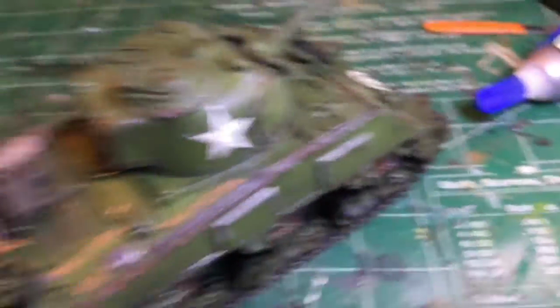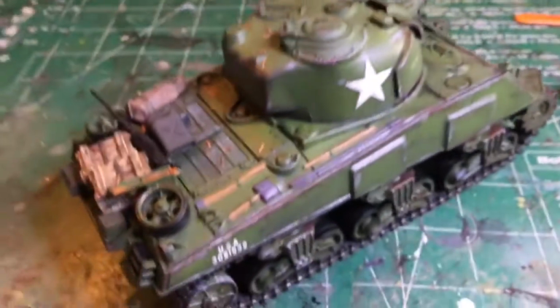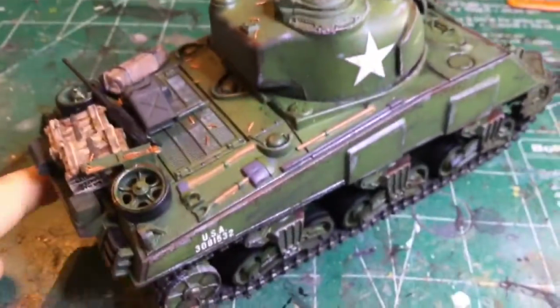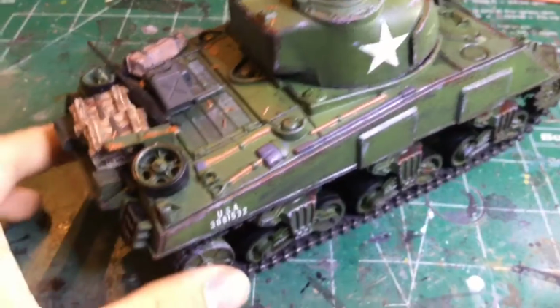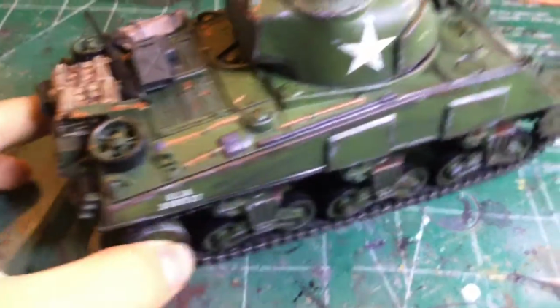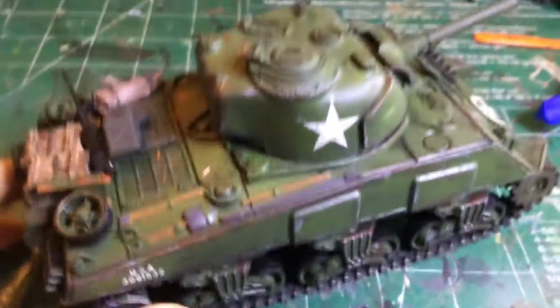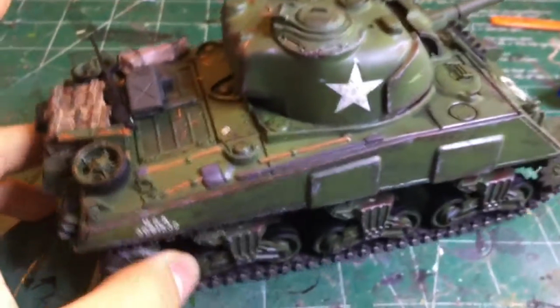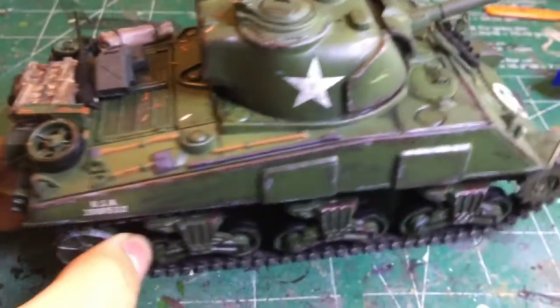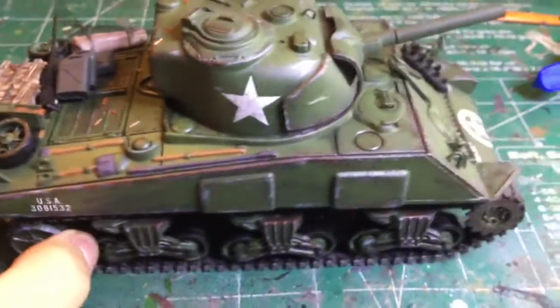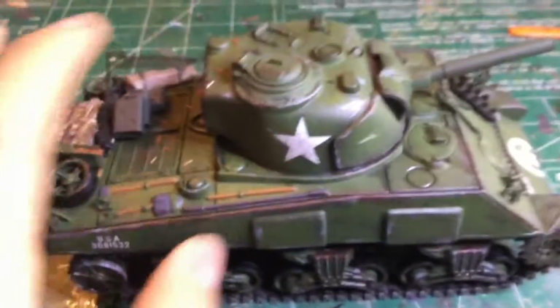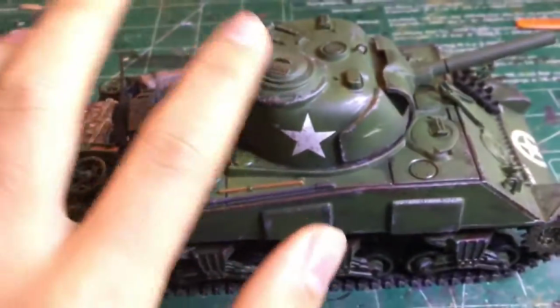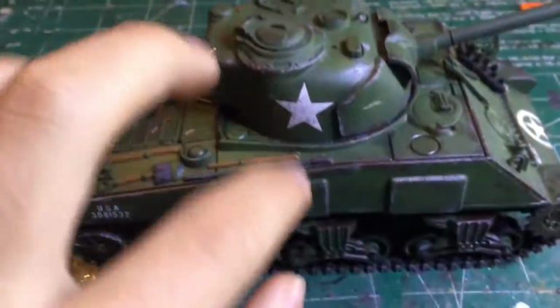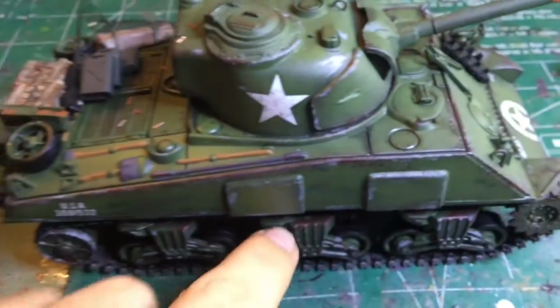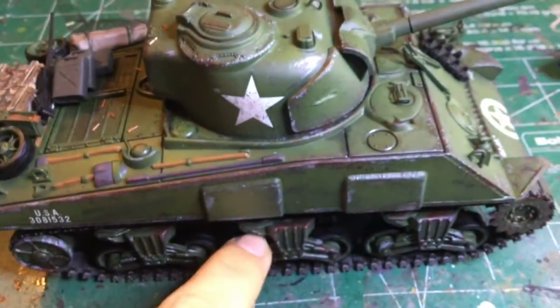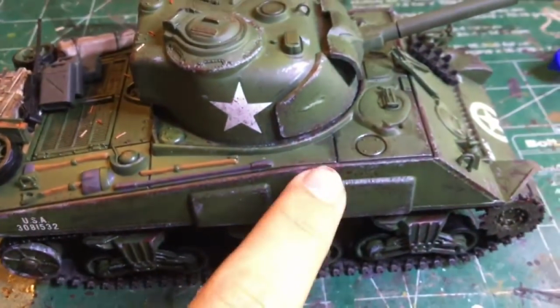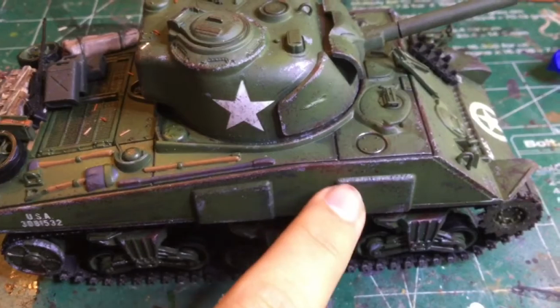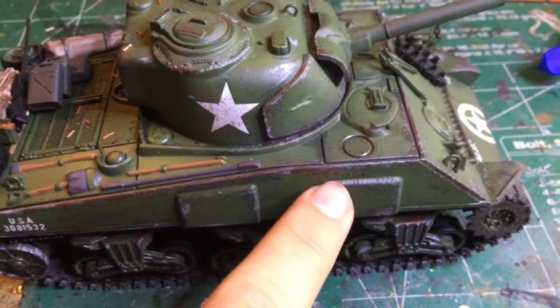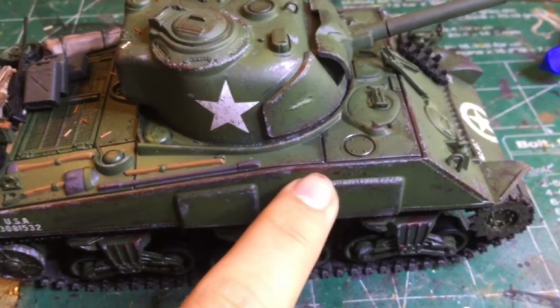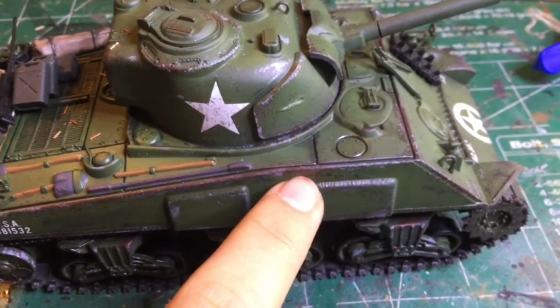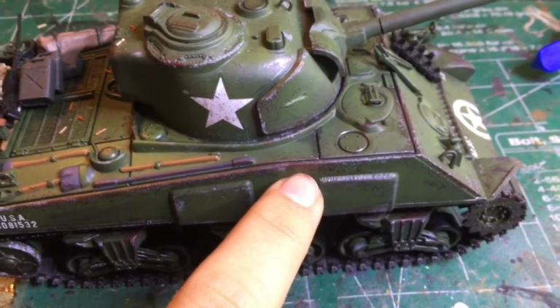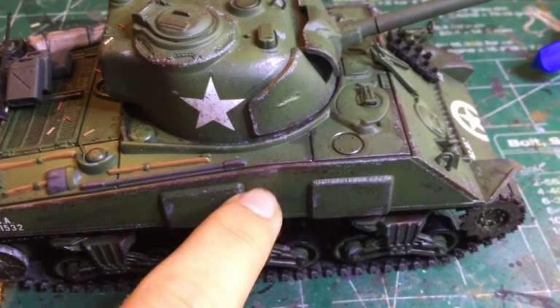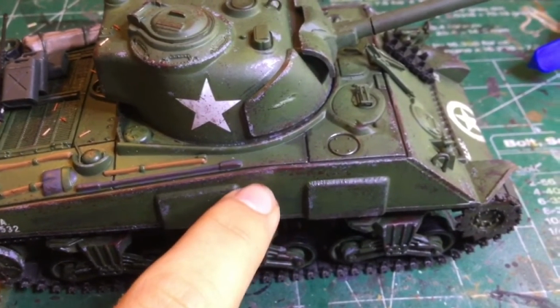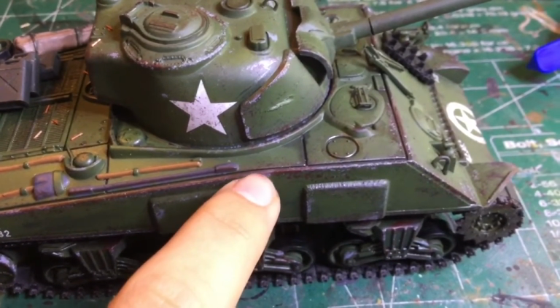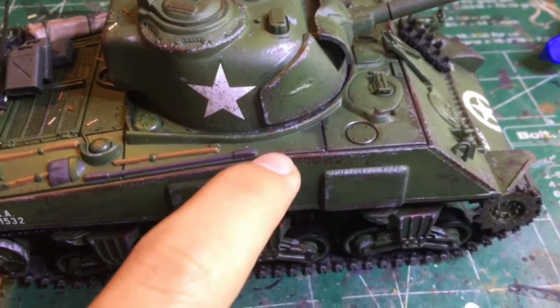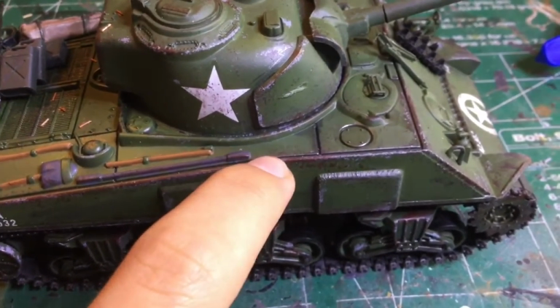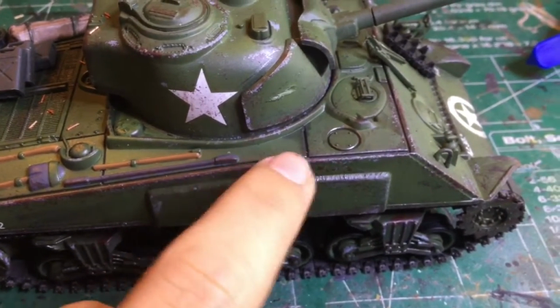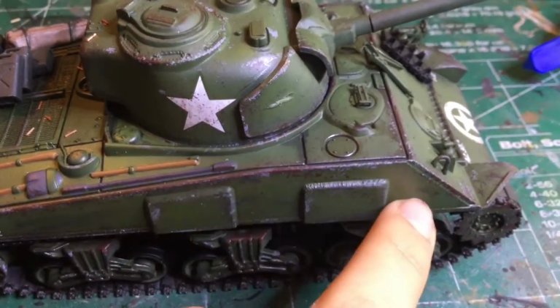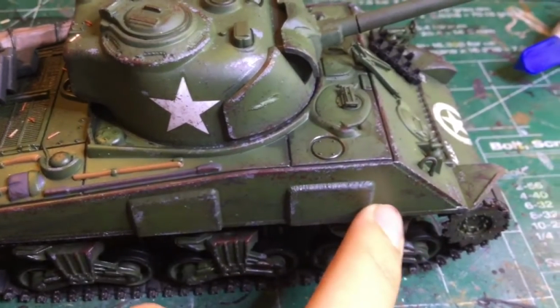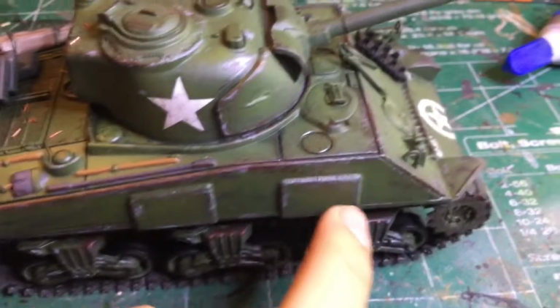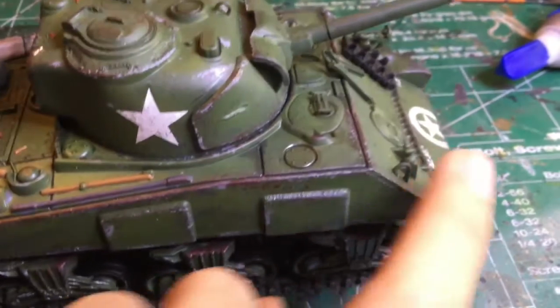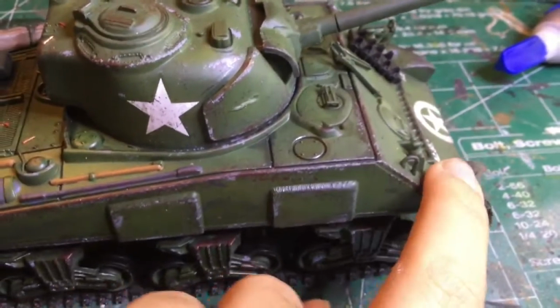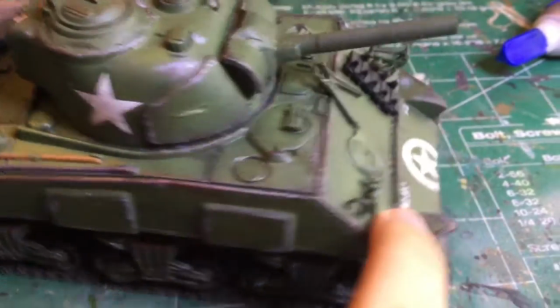You can see all the different techniques I used. I have the sponges, the red primer, the red oxide, and black, brown, and white for the chips.